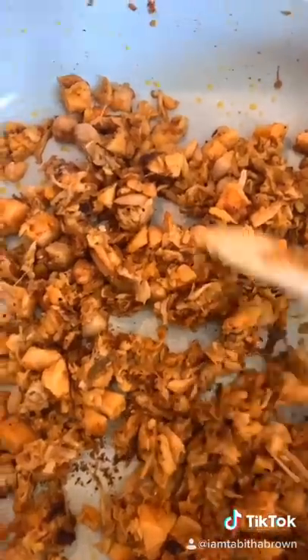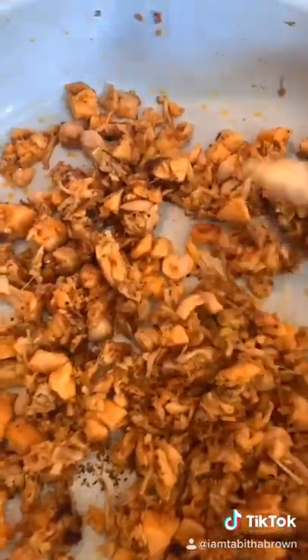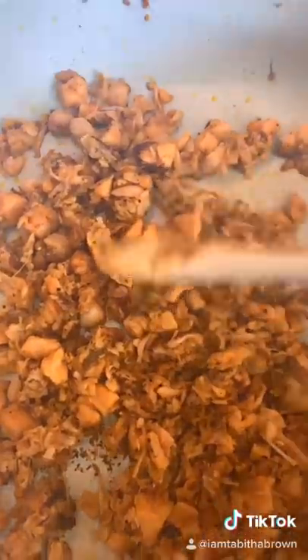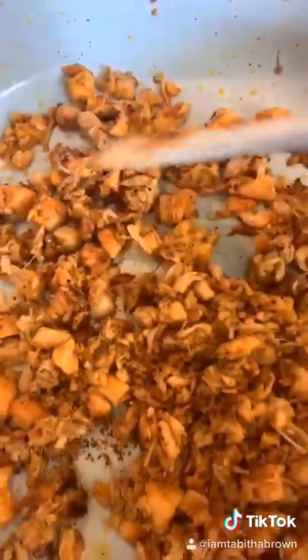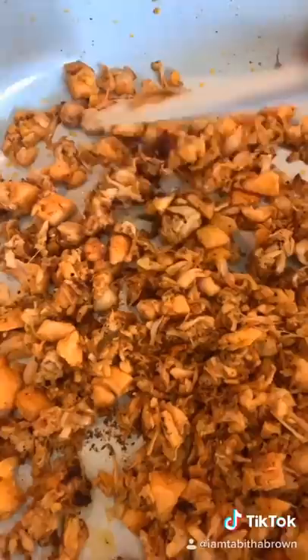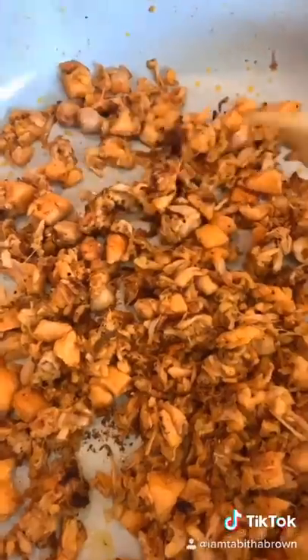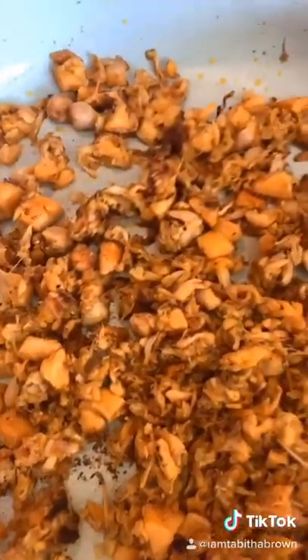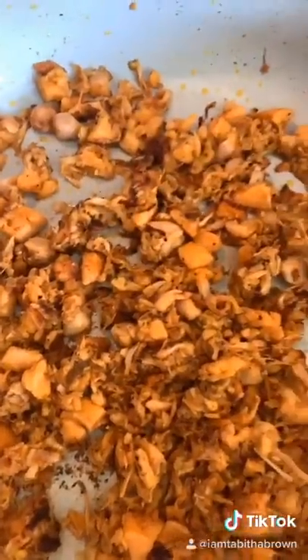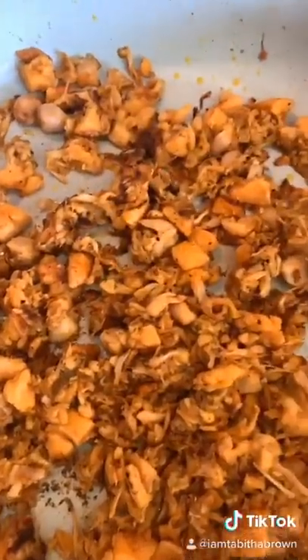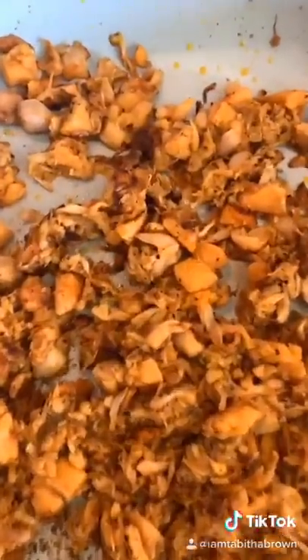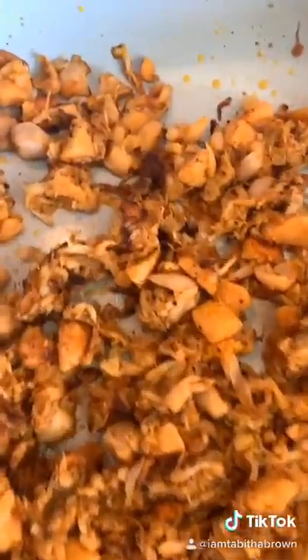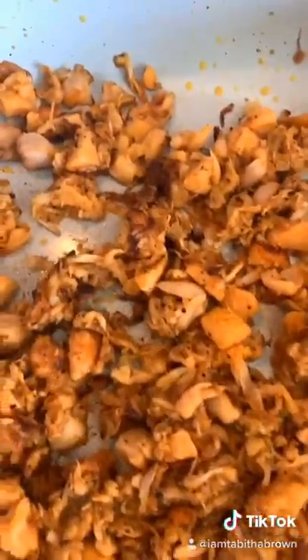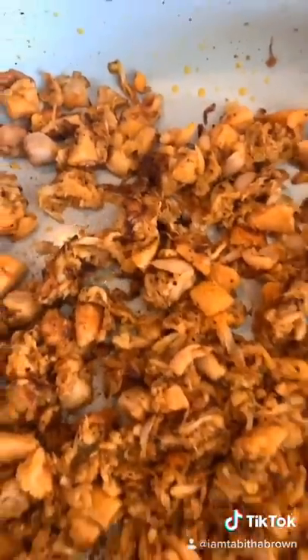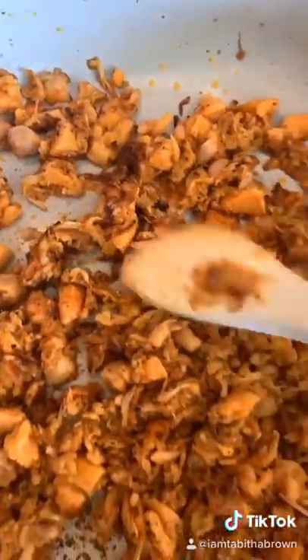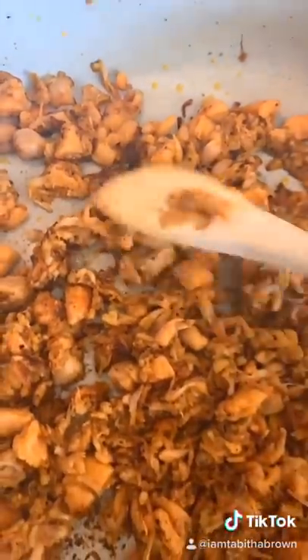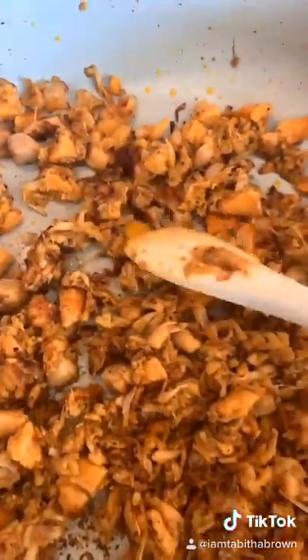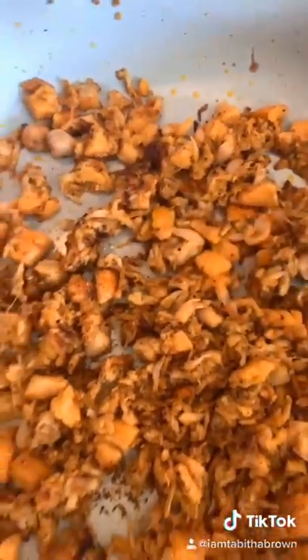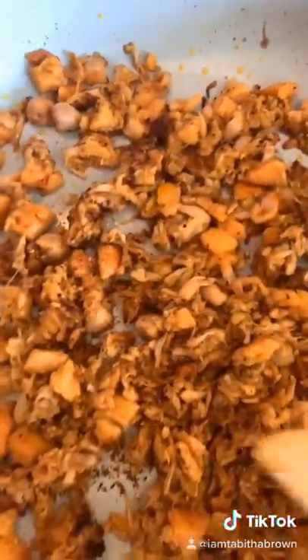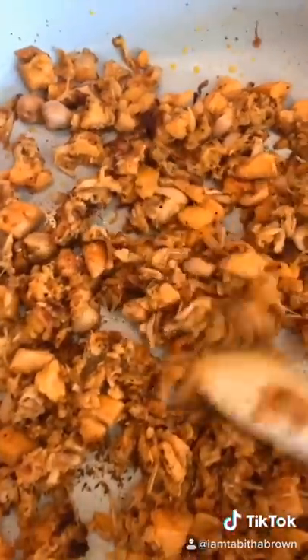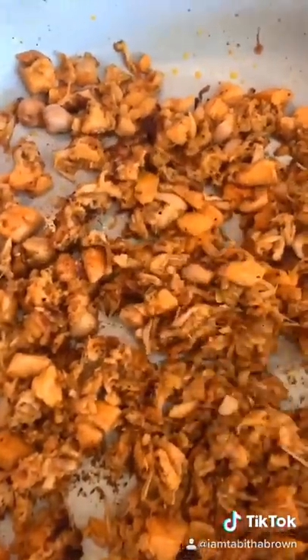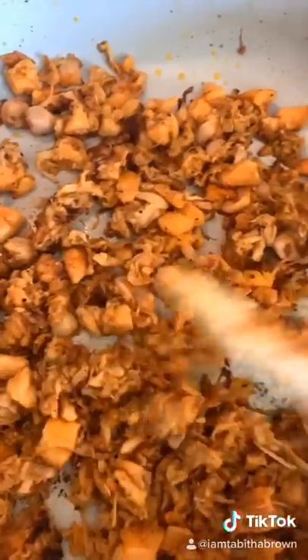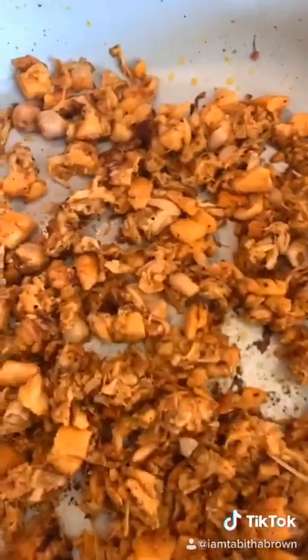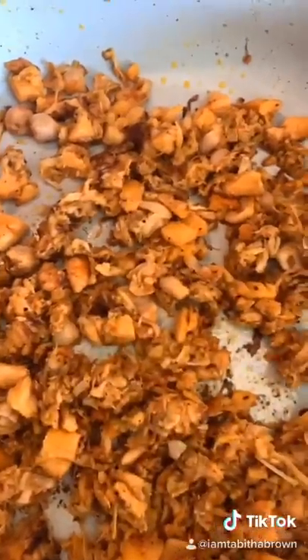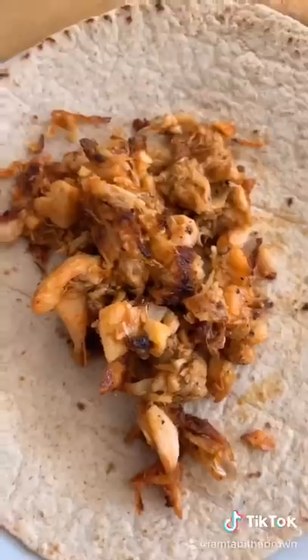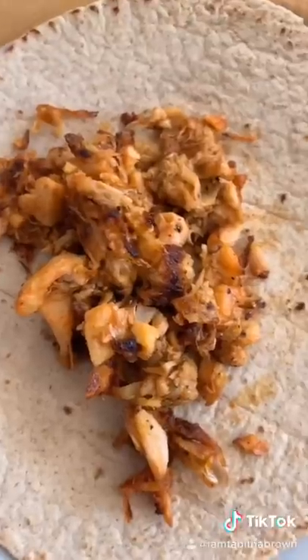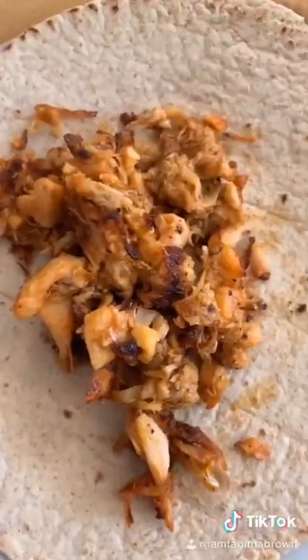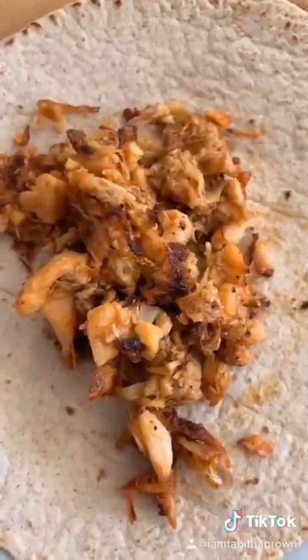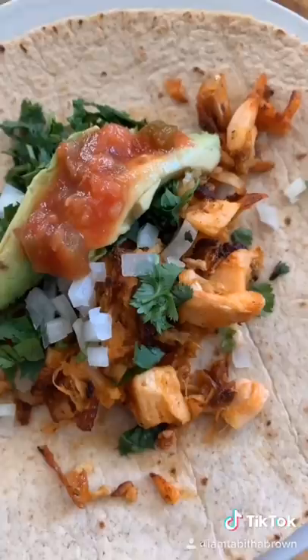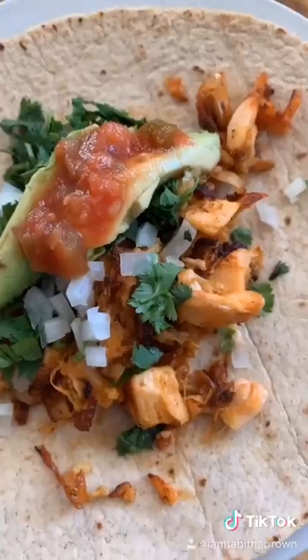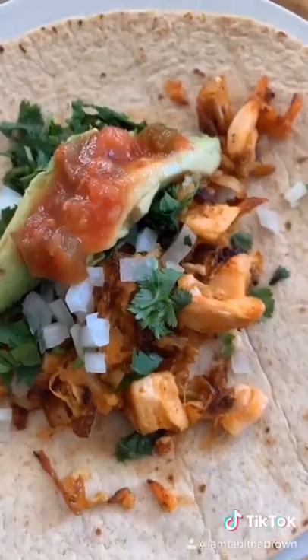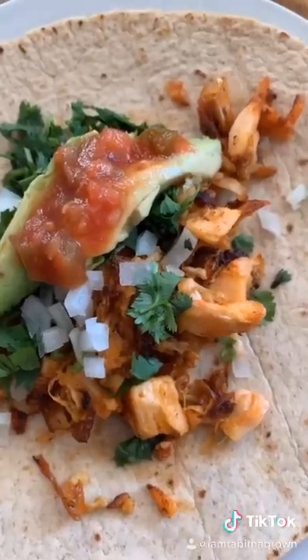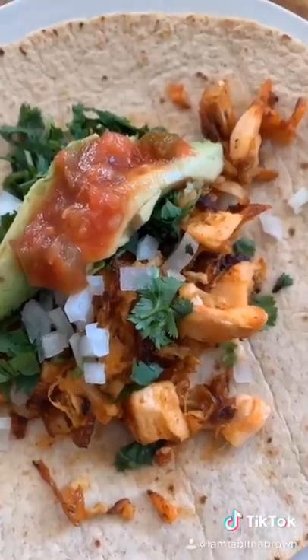That's about 10 minutes of sautéing. You've got to cook Jack all the way down until he starts getting brown, like so. Add Jack to the shell. Add your favorite toppings.